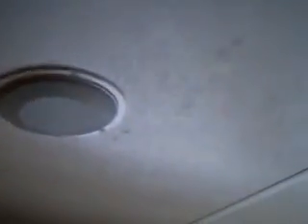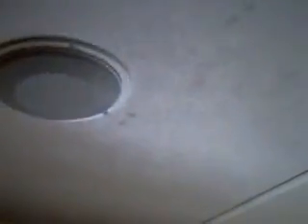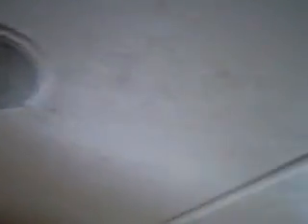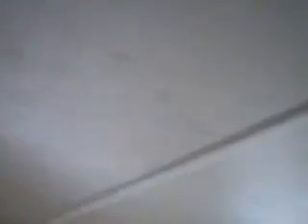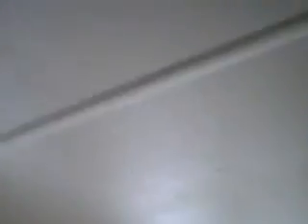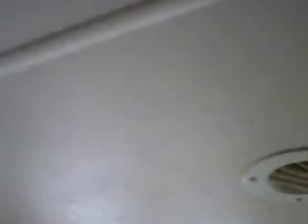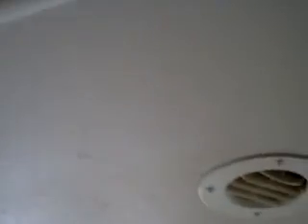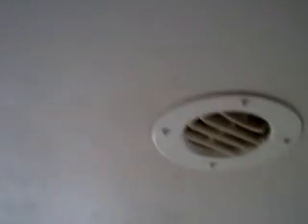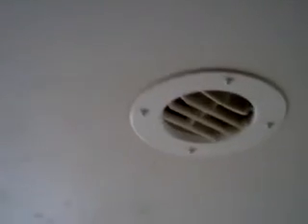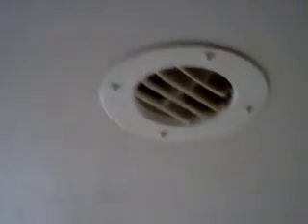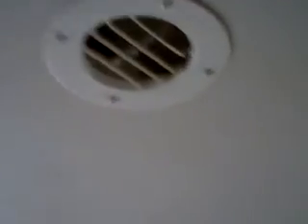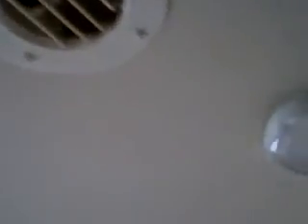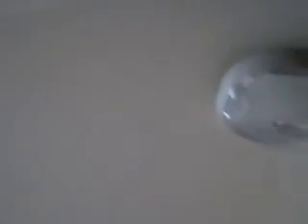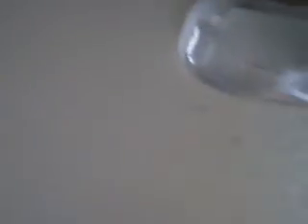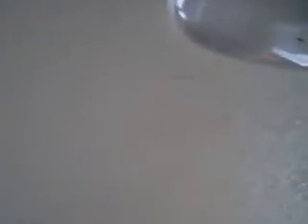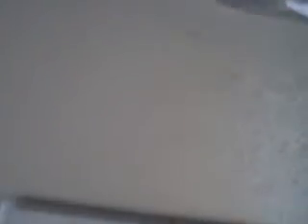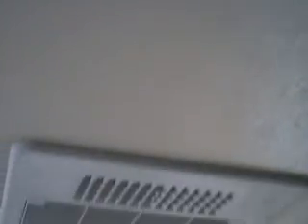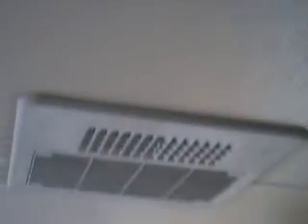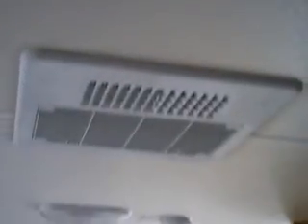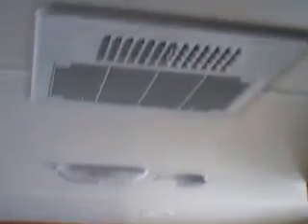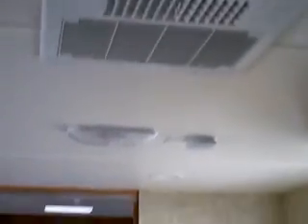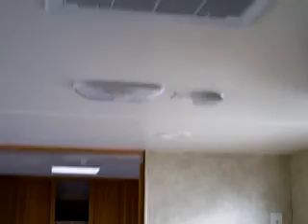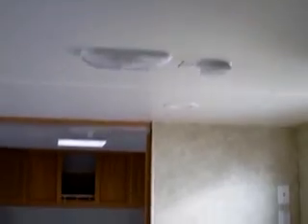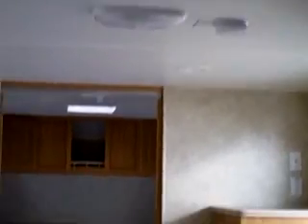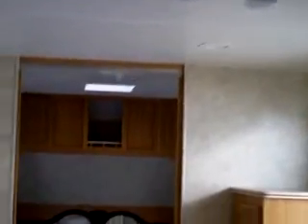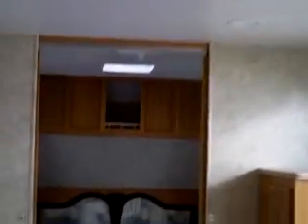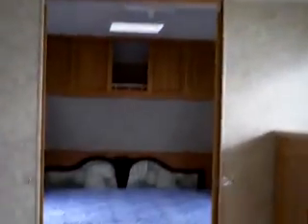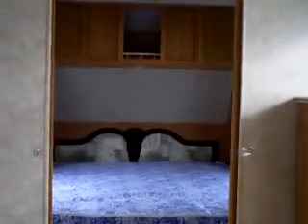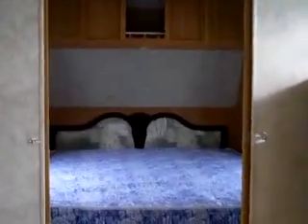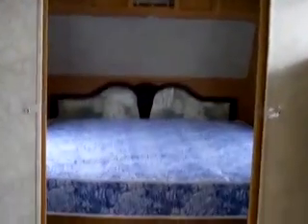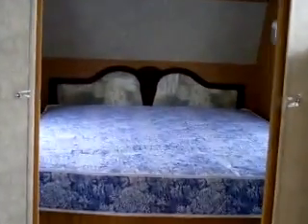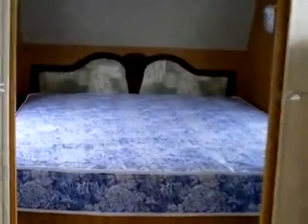You've got speakers on the inside. You've got ducted air conditioning. And then you've got the master bedroom up in front.